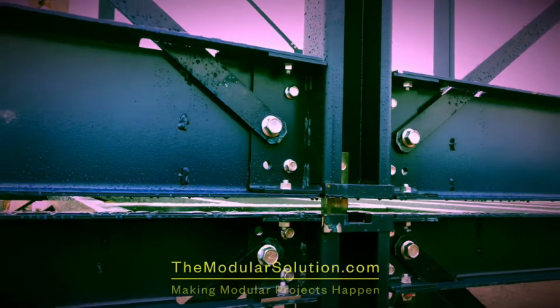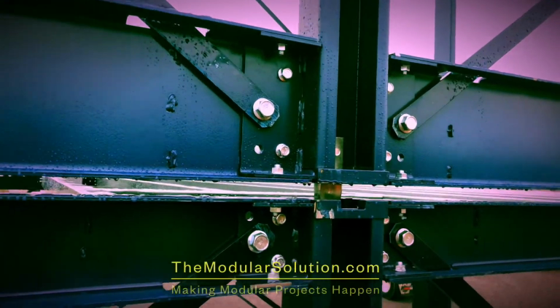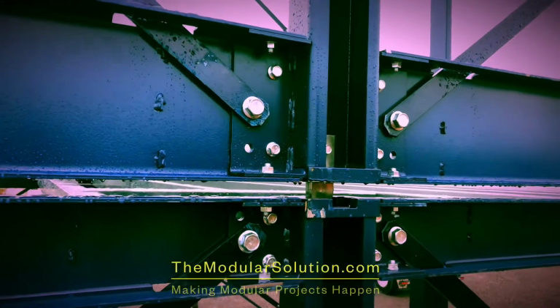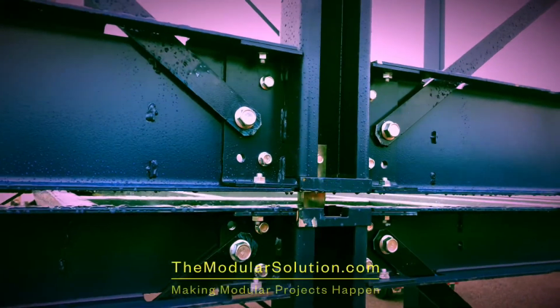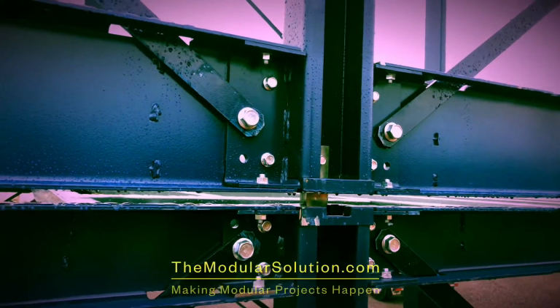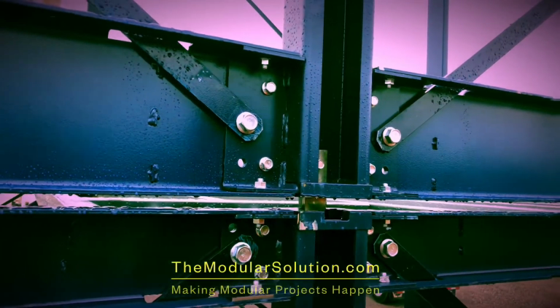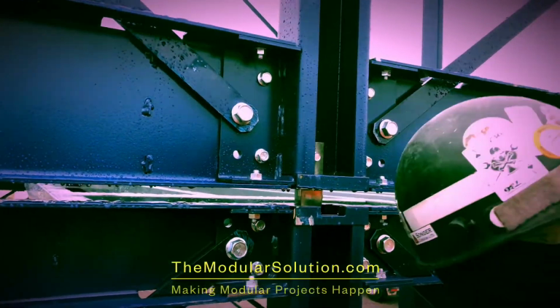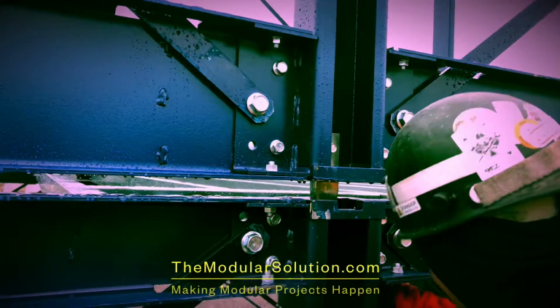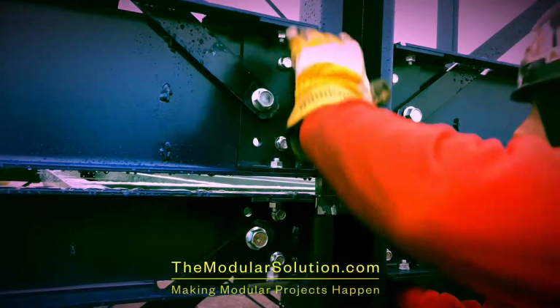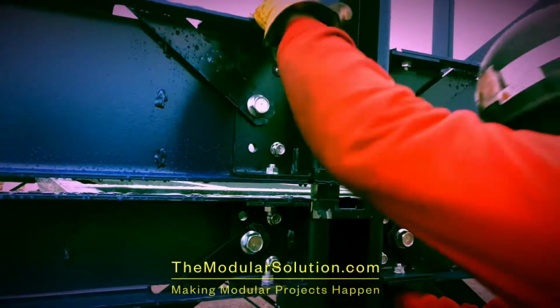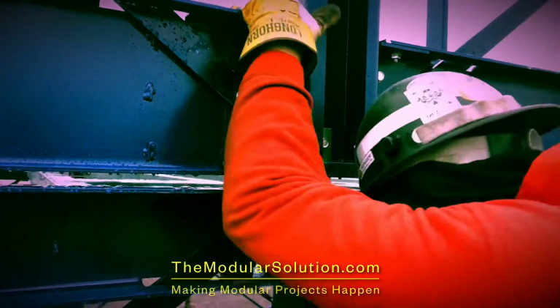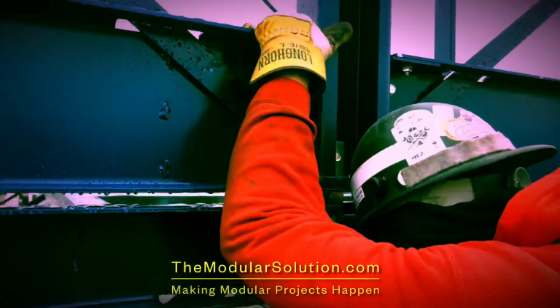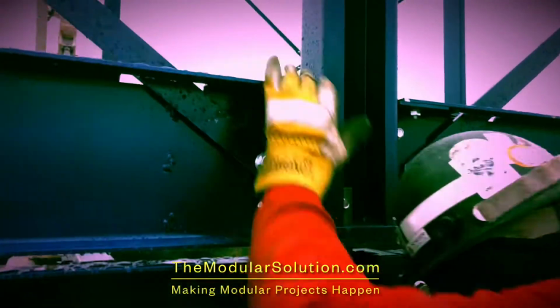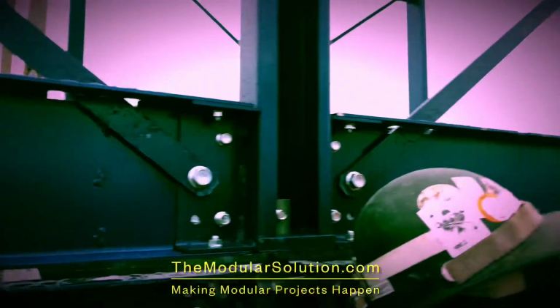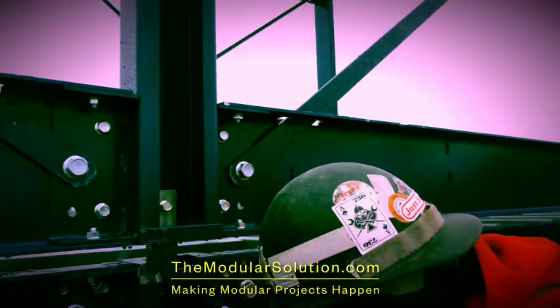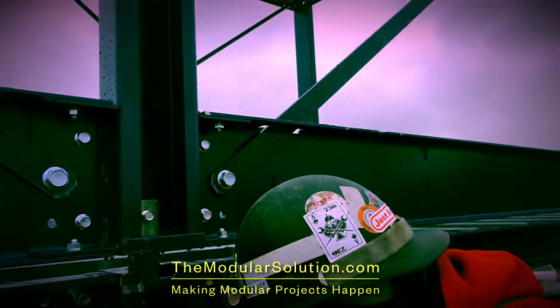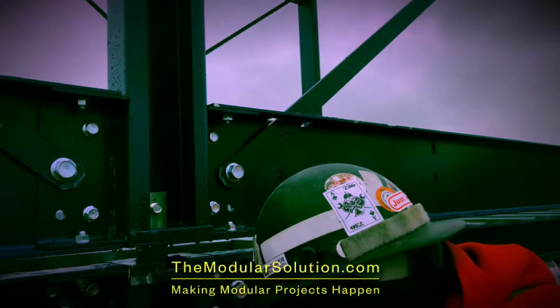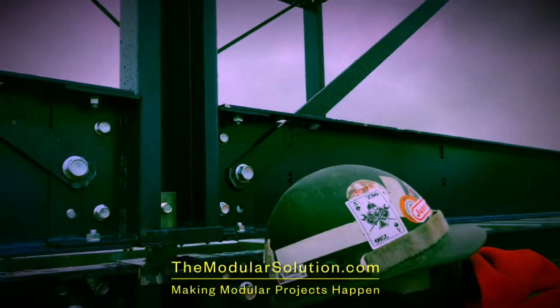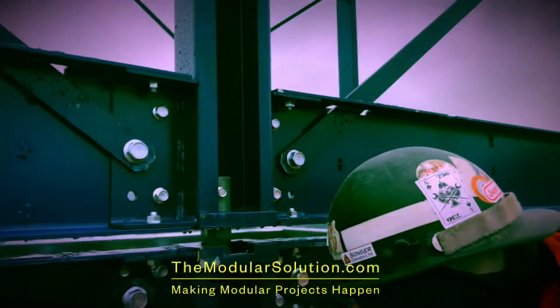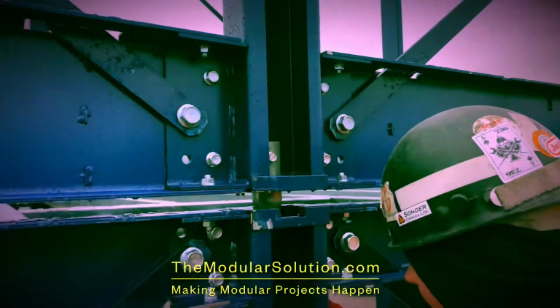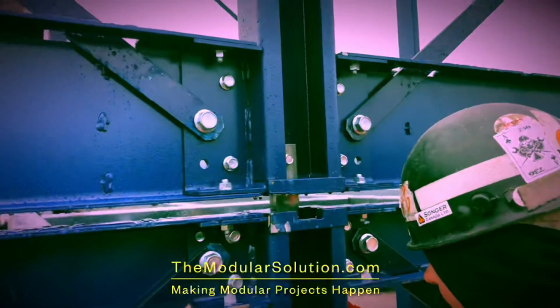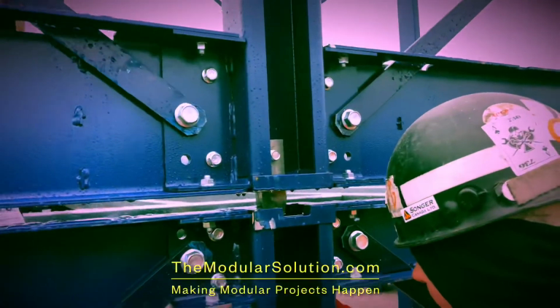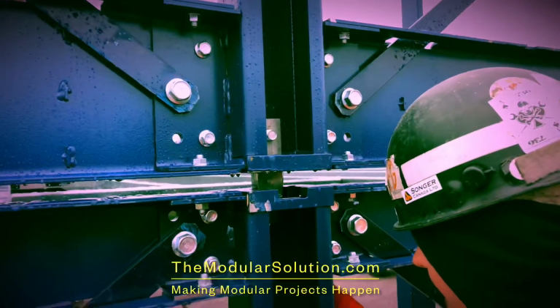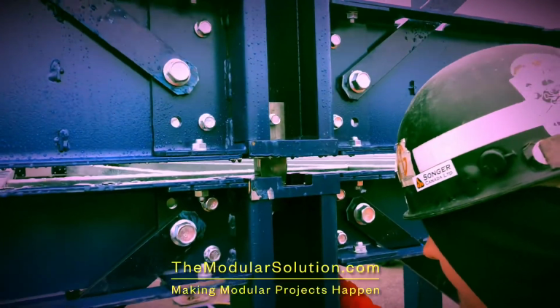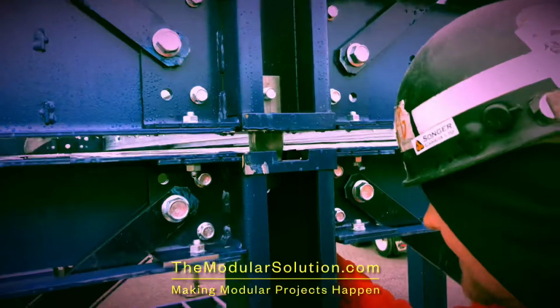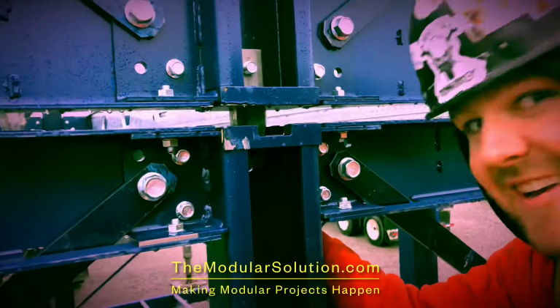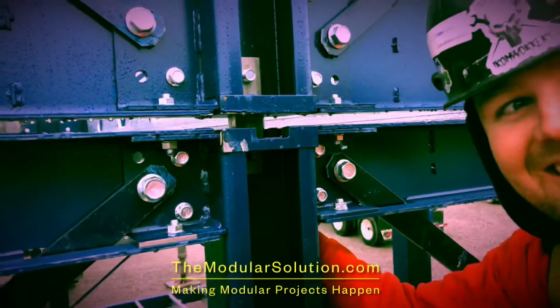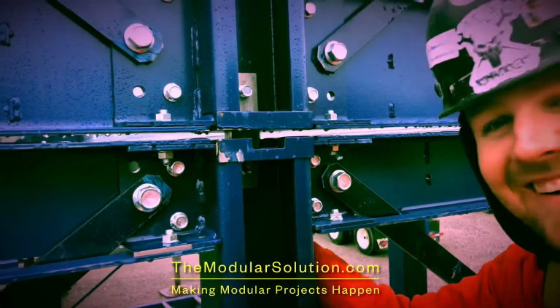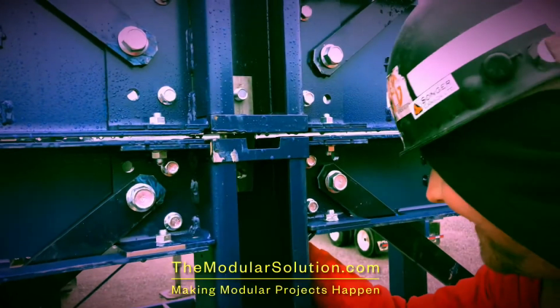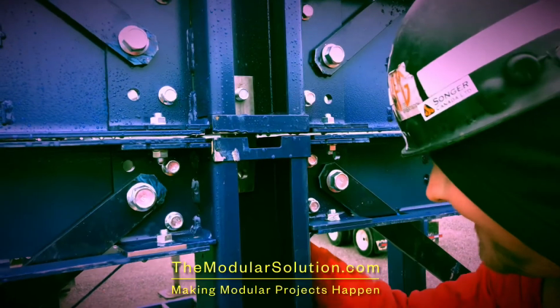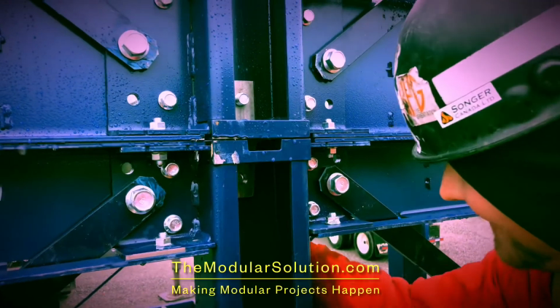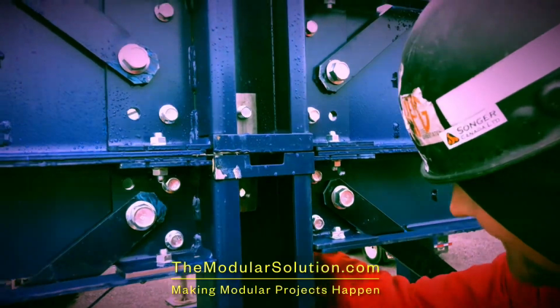When the kit arrives at your facility or on site — think pop-up modular — four people with simple tools plus a forklift can assemble each unit in two and a half hours or less.